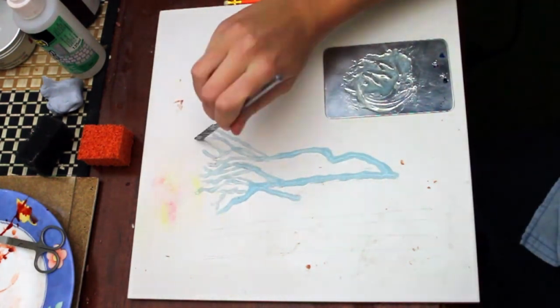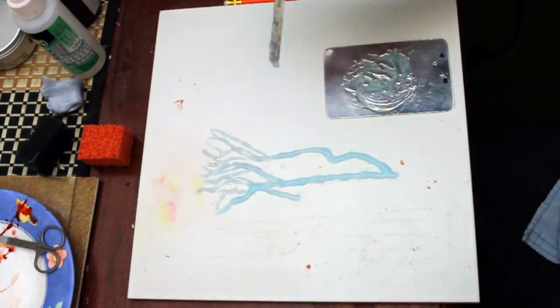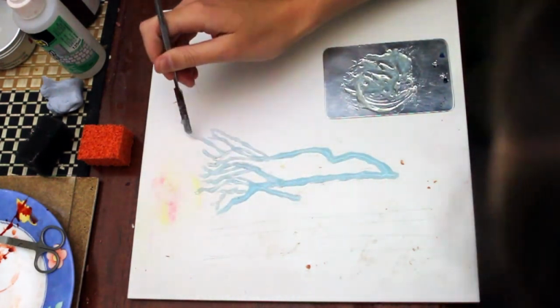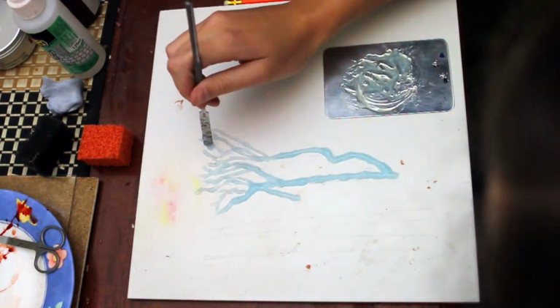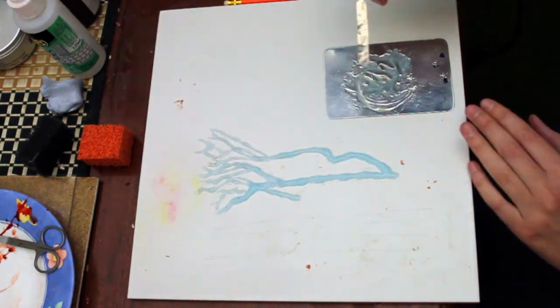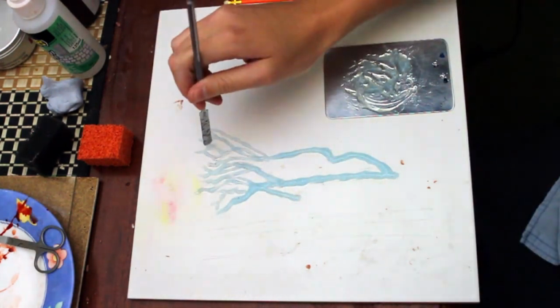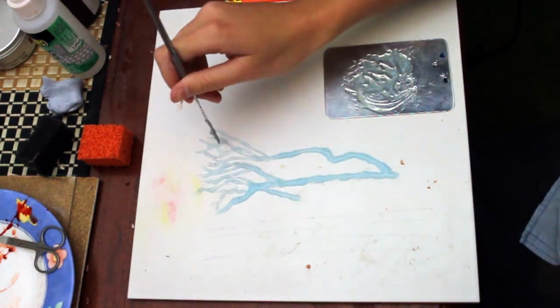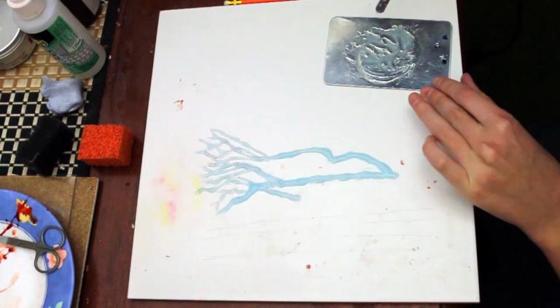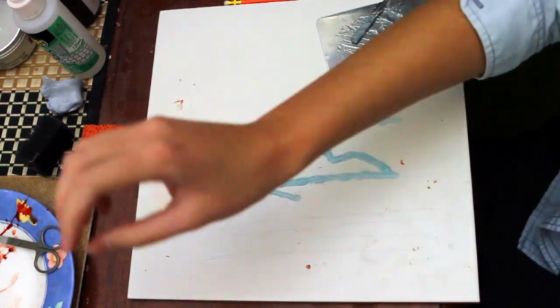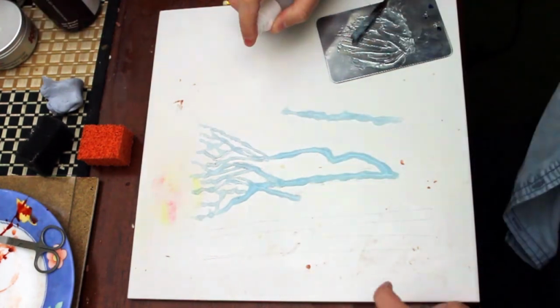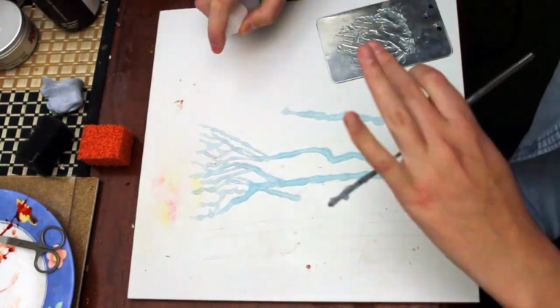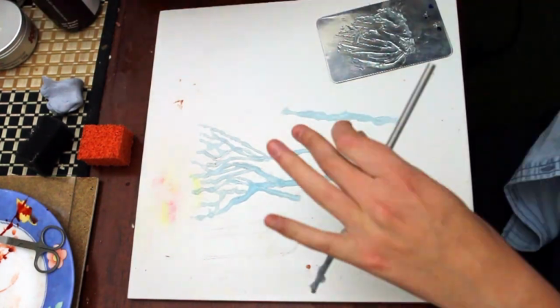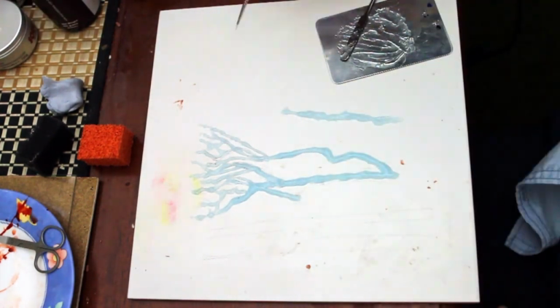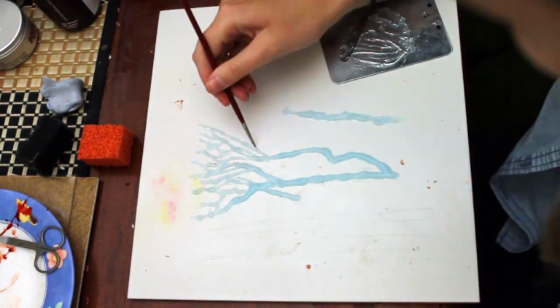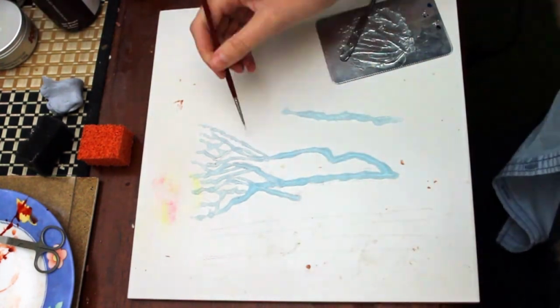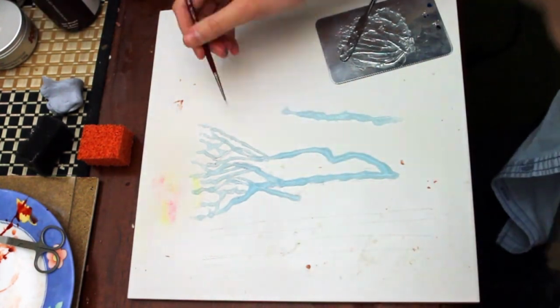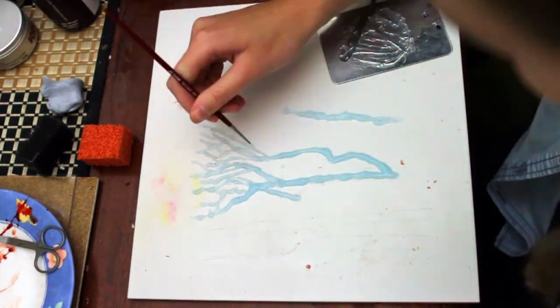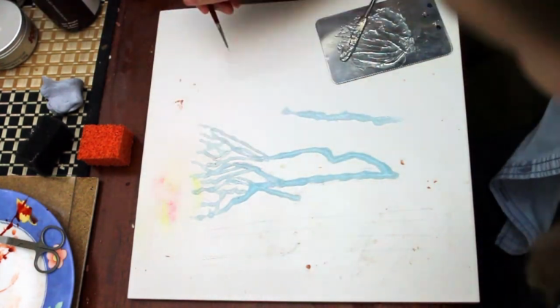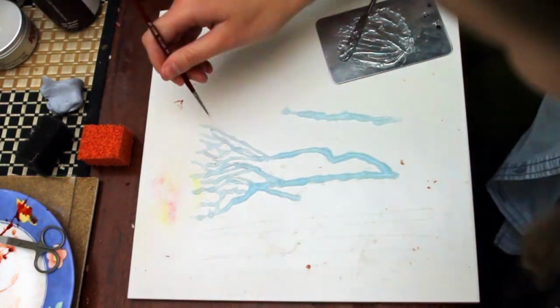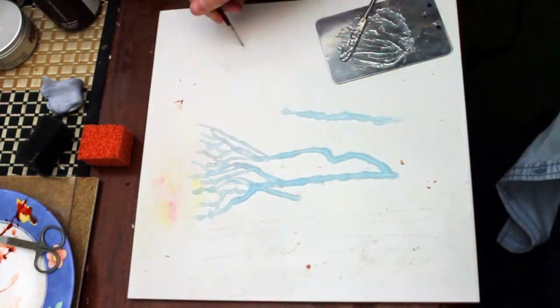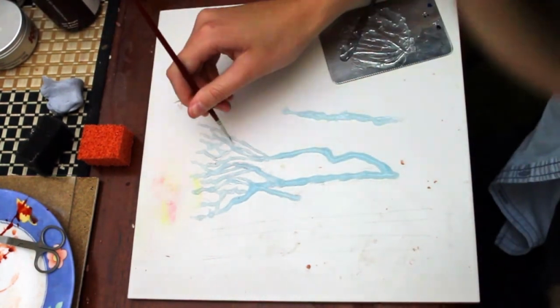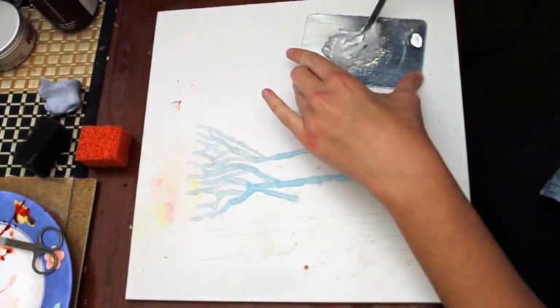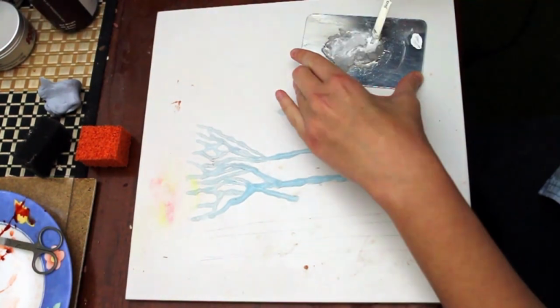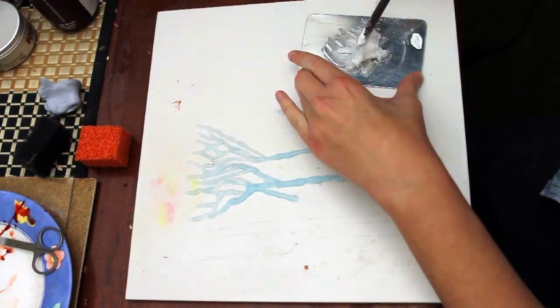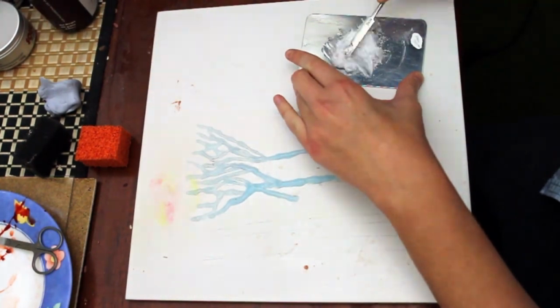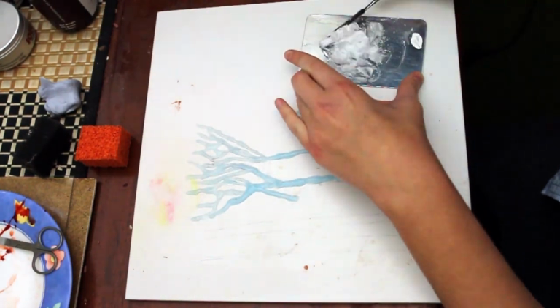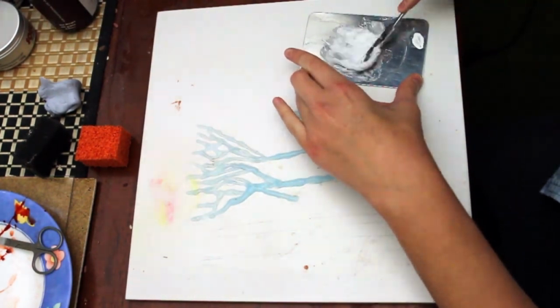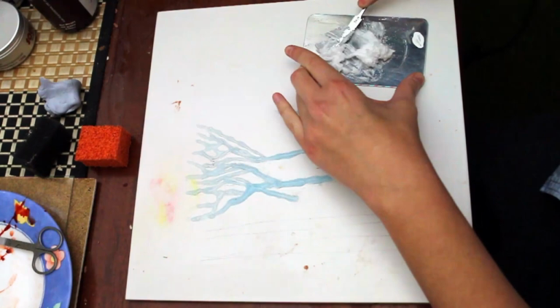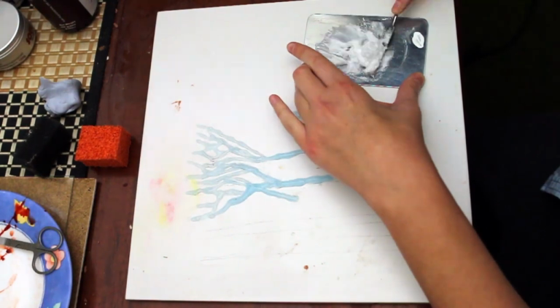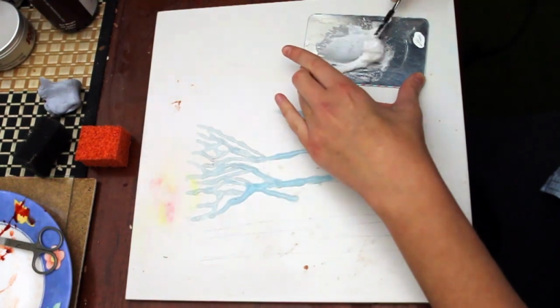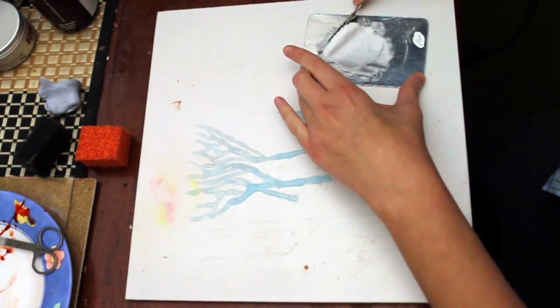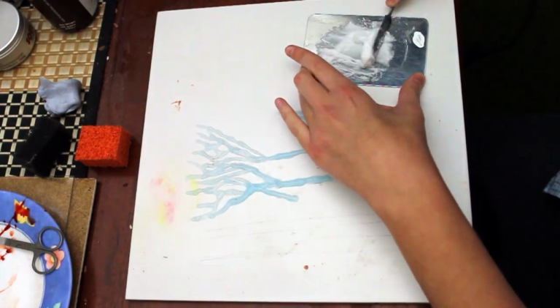Now I'm going to use a paintbrush lightly dampened with isopropyl alcohol to blend out the edges a little bit without flattening it too much.